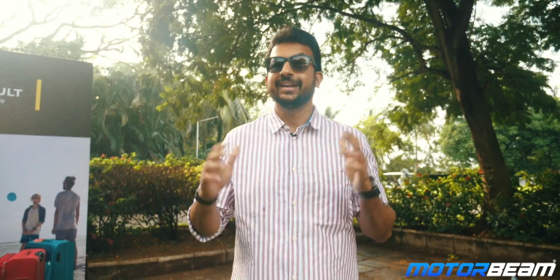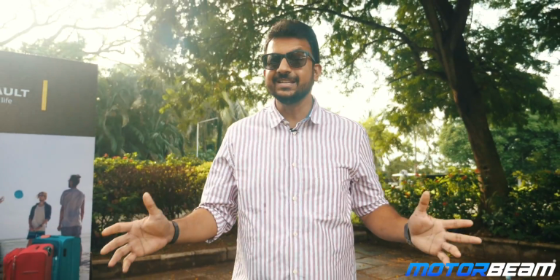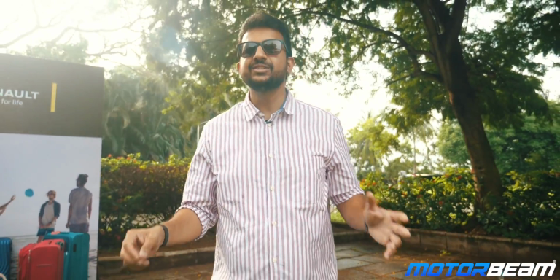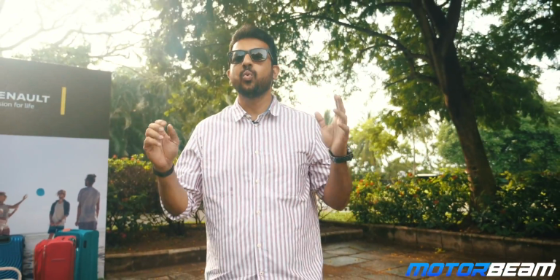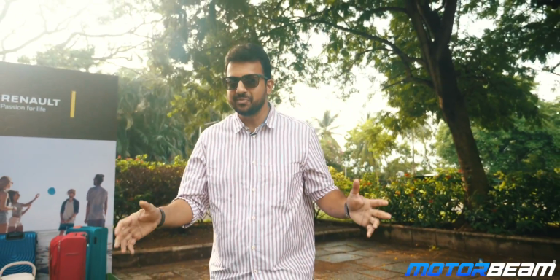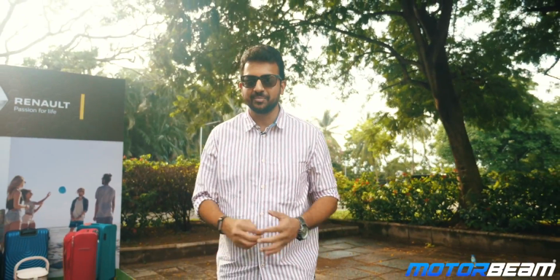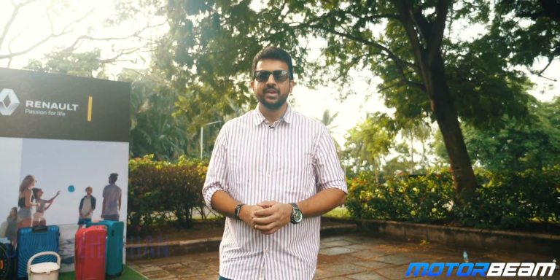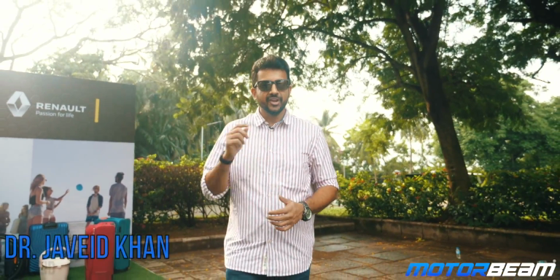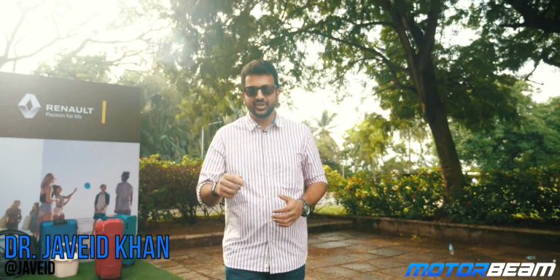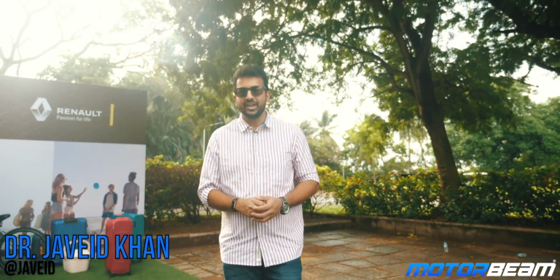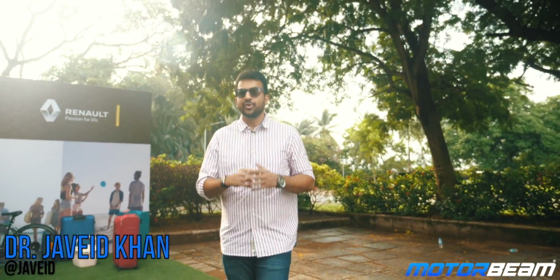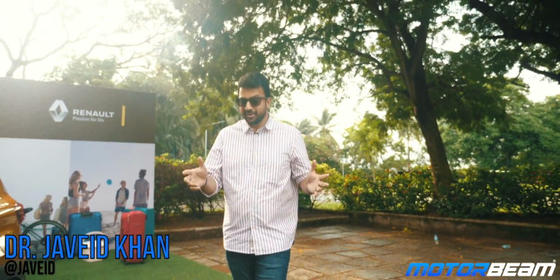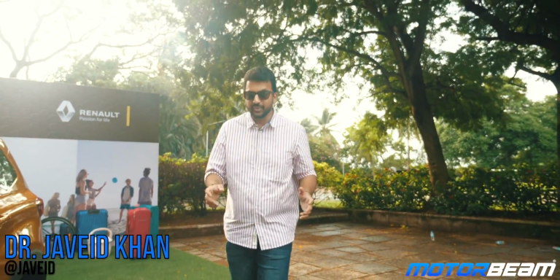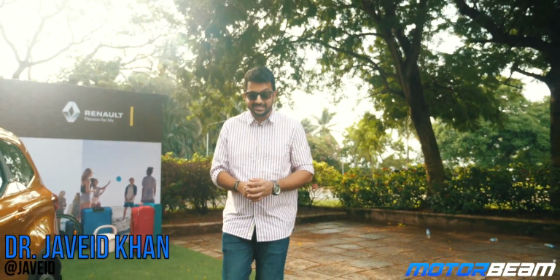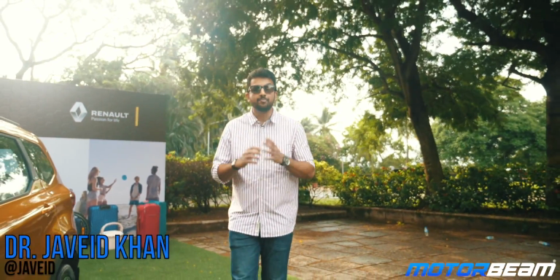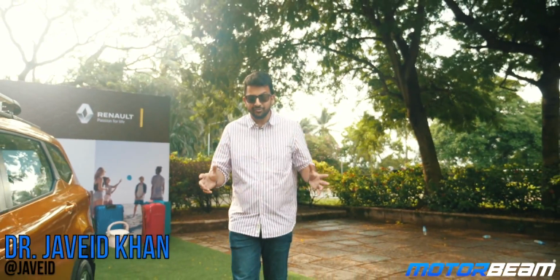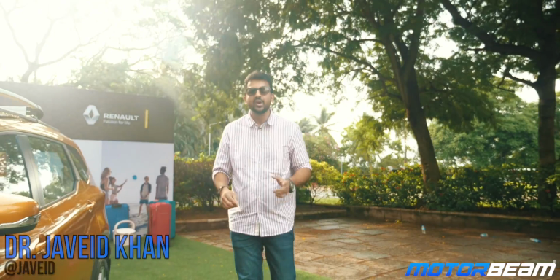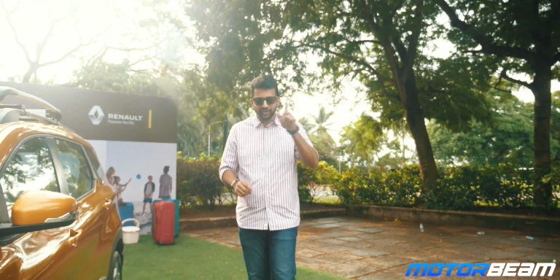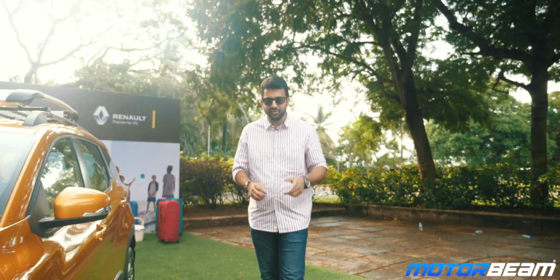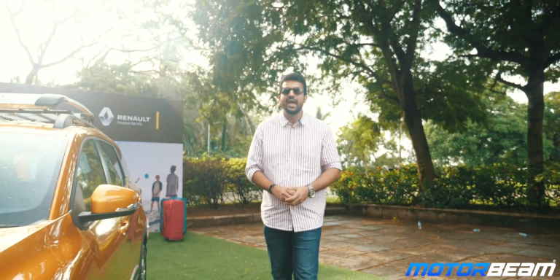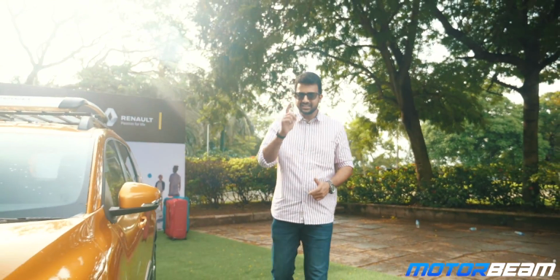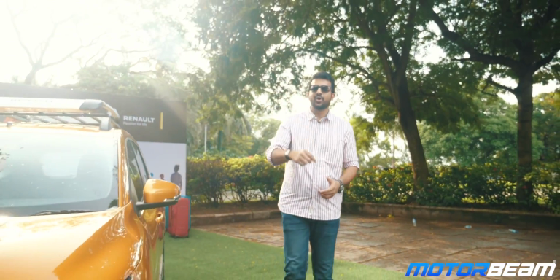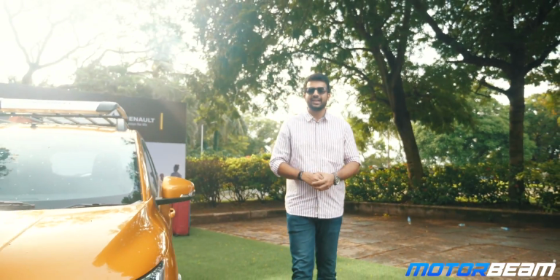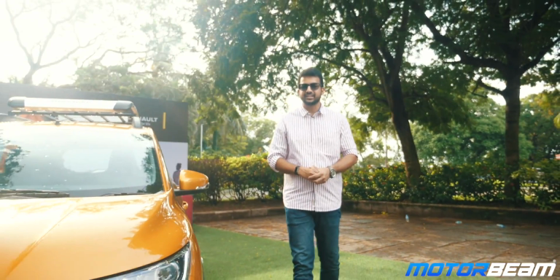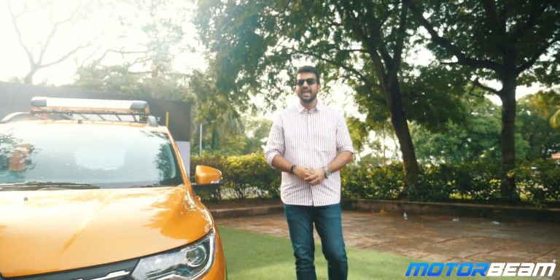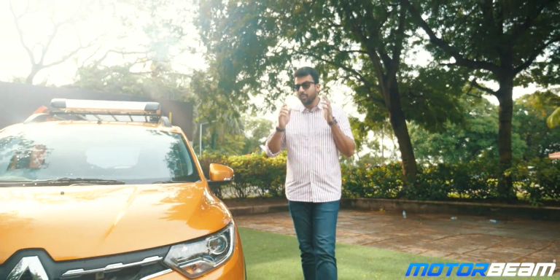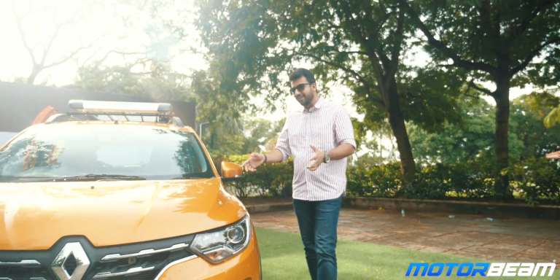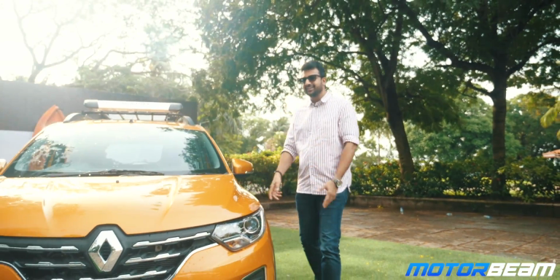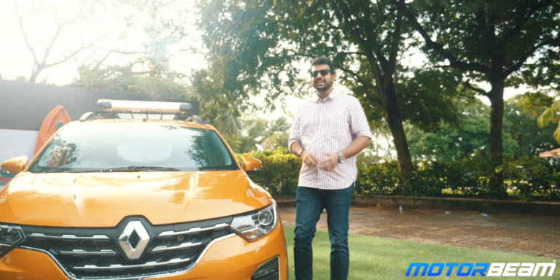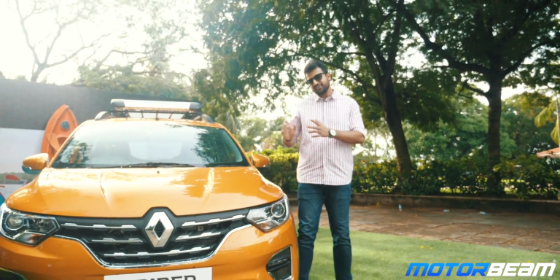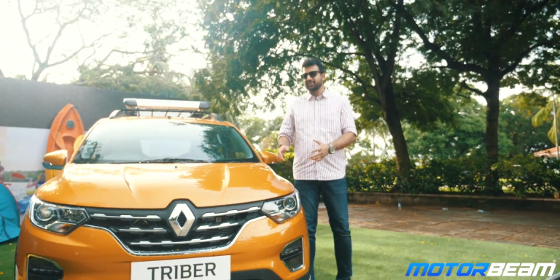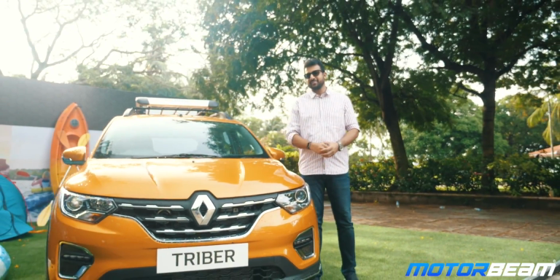Guys and girls, welcome to MotorBeam. We are in Chennai for a preview — yes, a preview, not a review. I'll tell you more about that later. And with me right here is the Renault Triber.